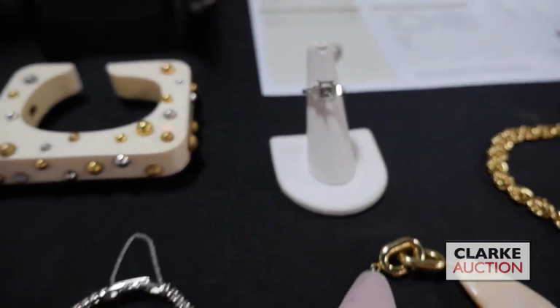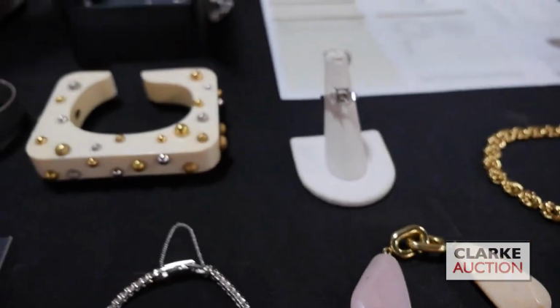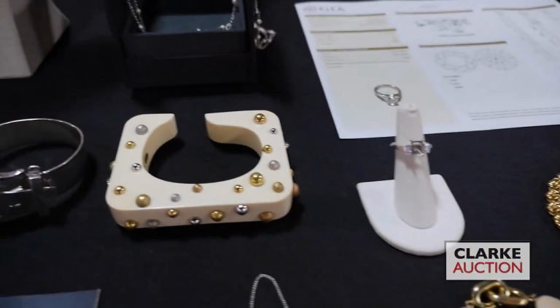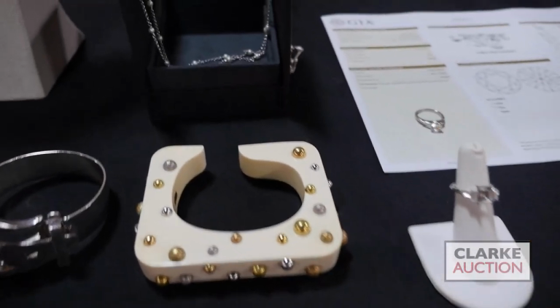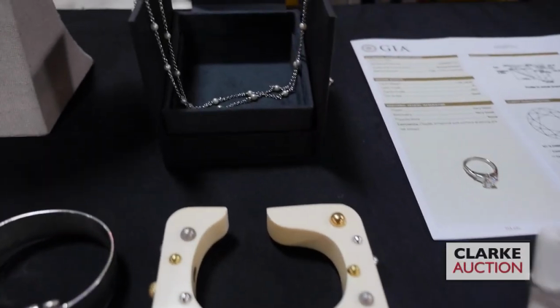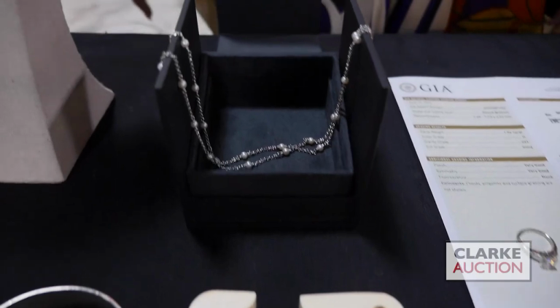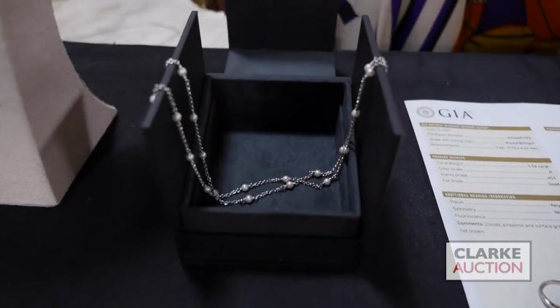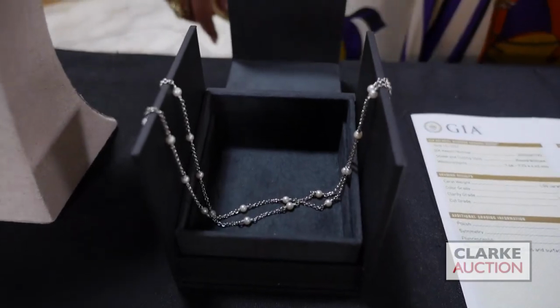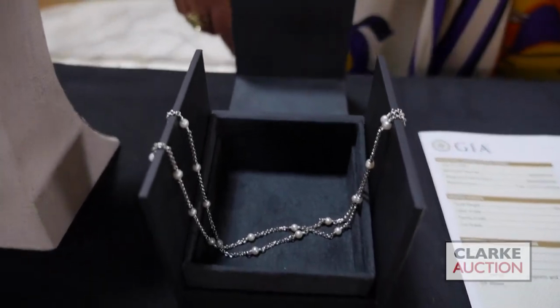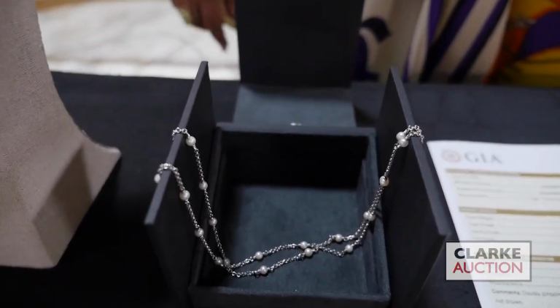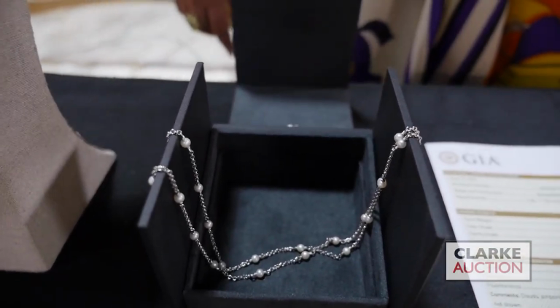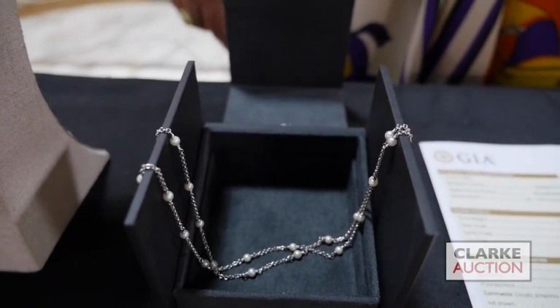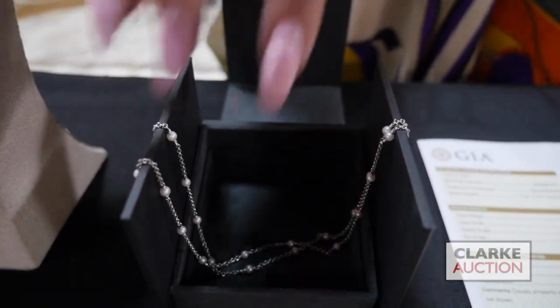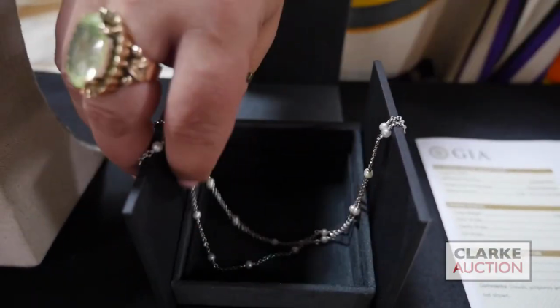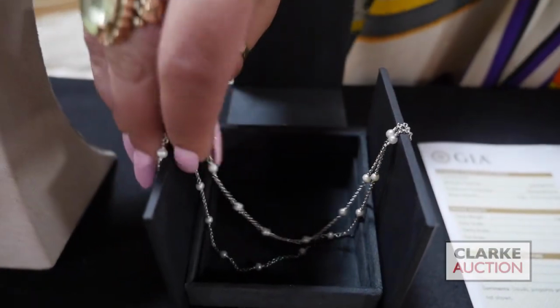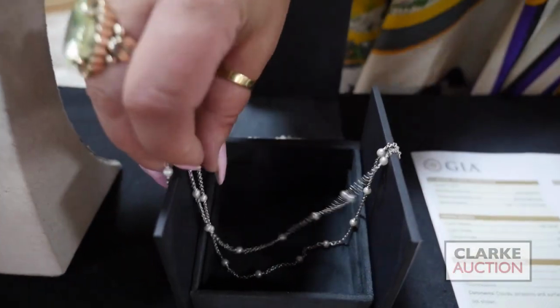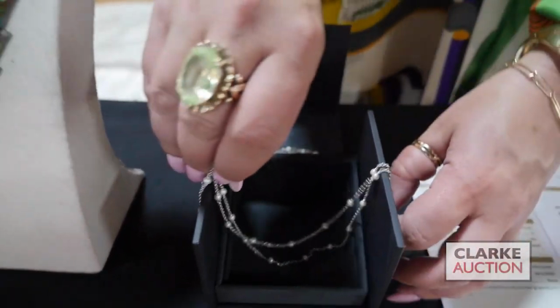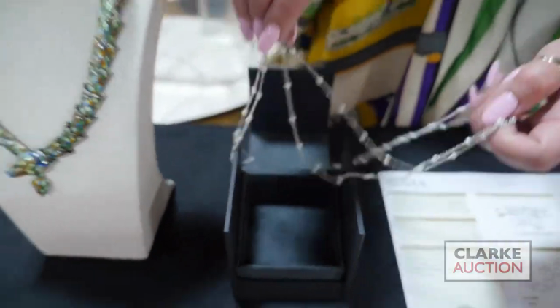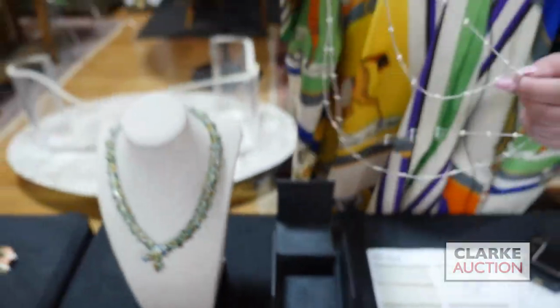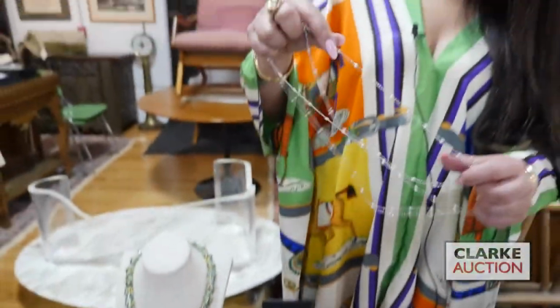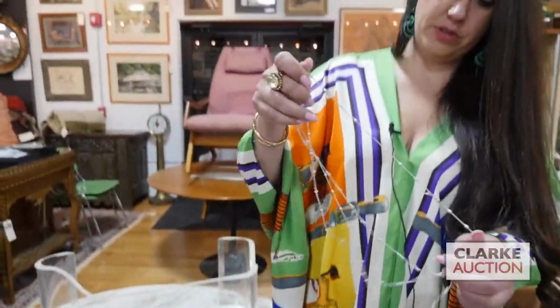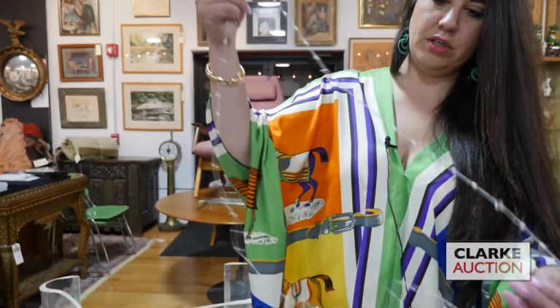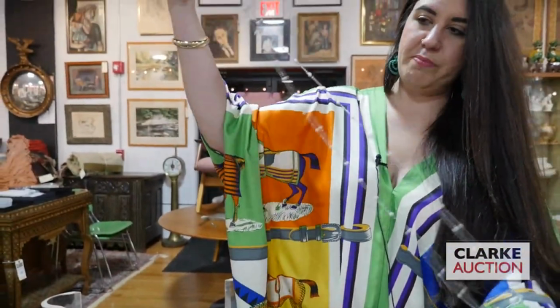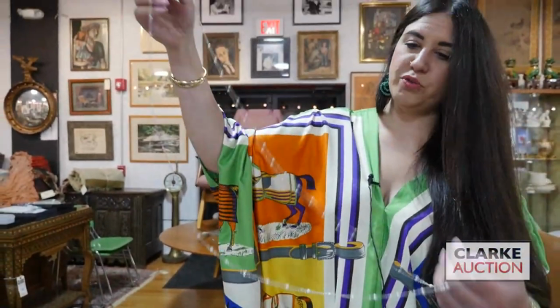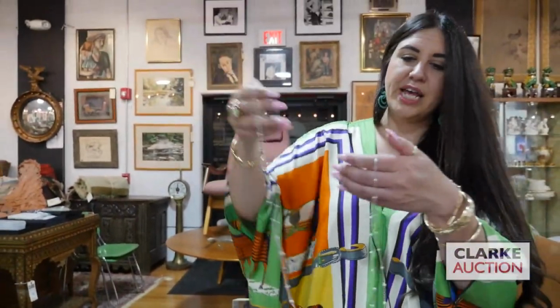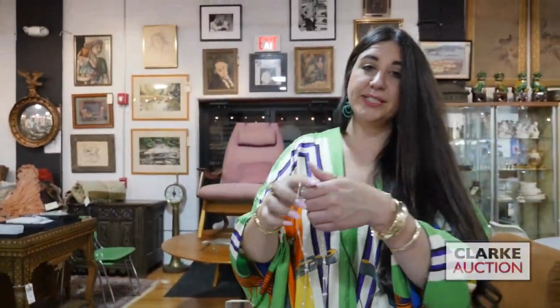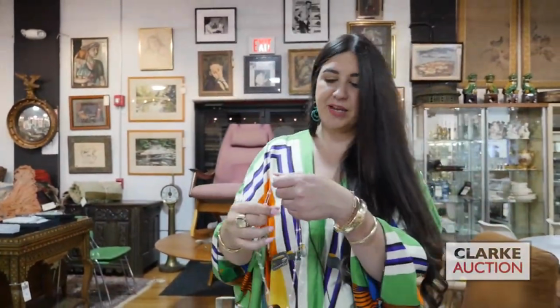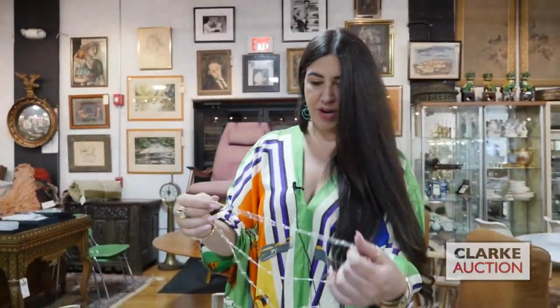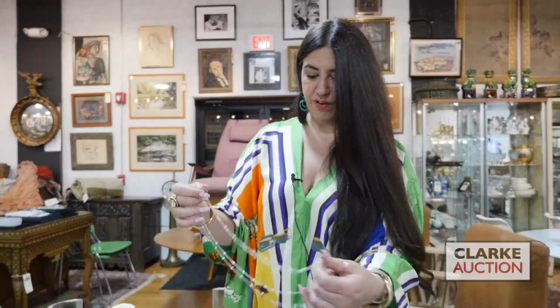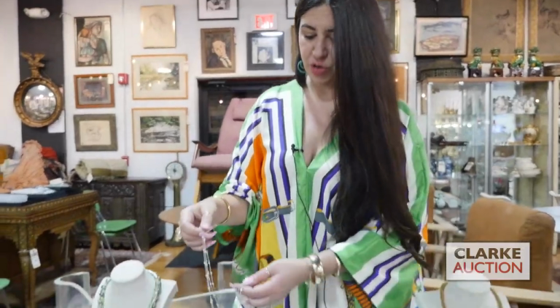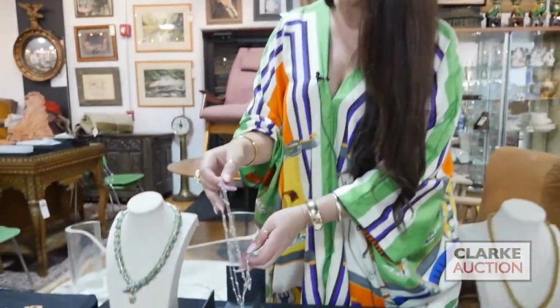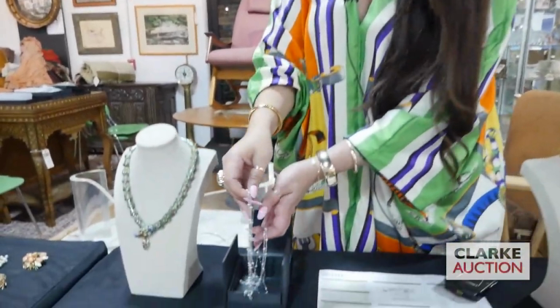Jumping to this piece — we have a David Yurman sterling and pearl exceptionally long necklace. Just take a look here, it's so nice and it can be looped around. This is estimated at three hundred to five hundred with the original box.